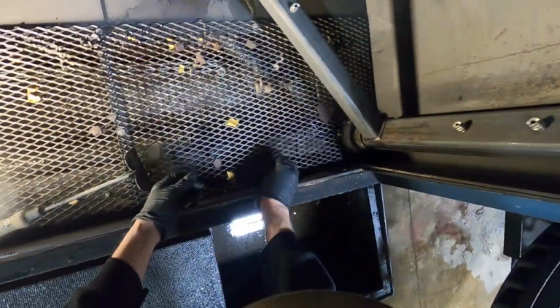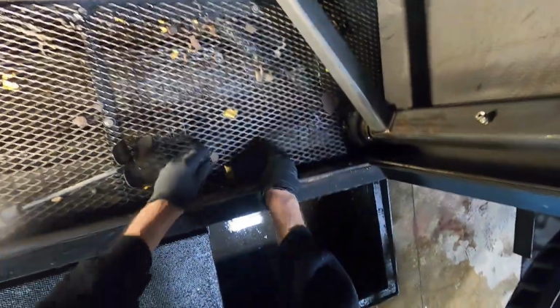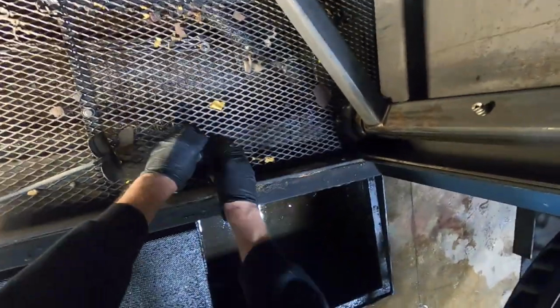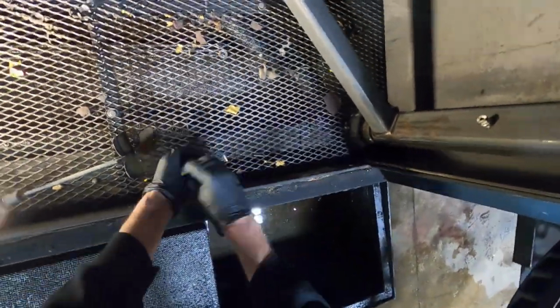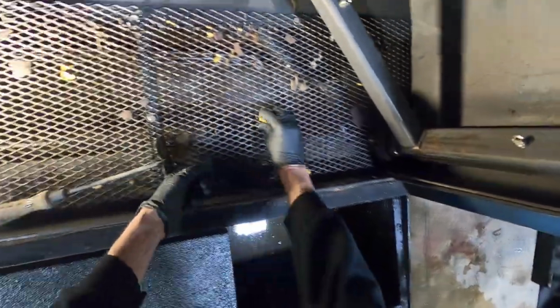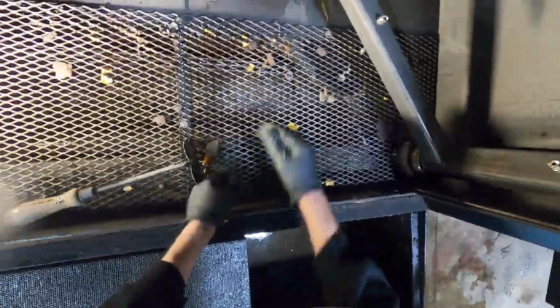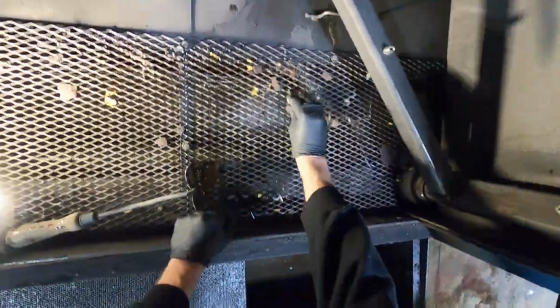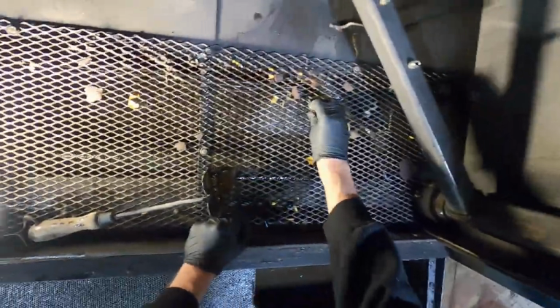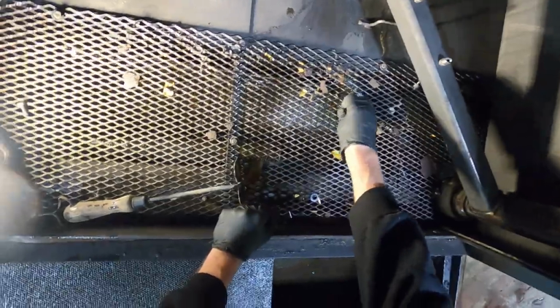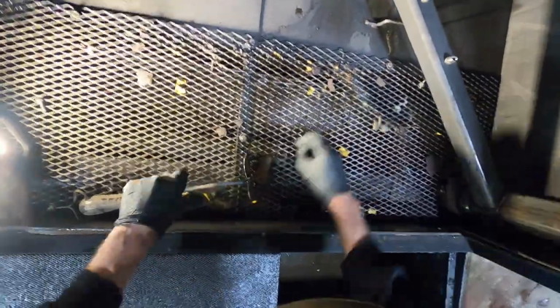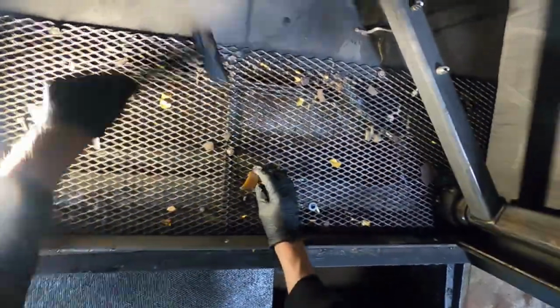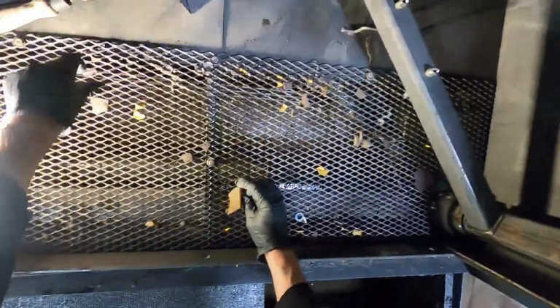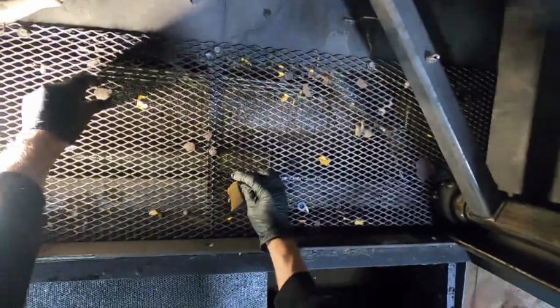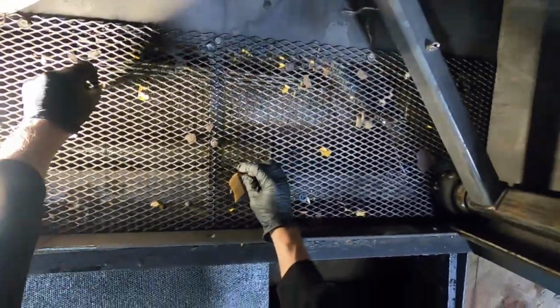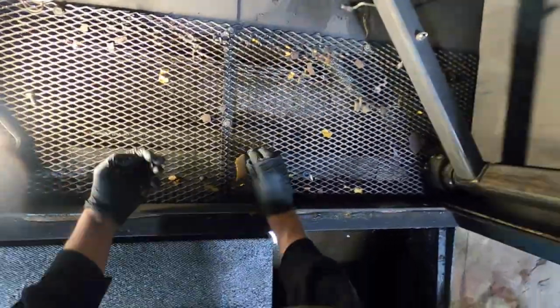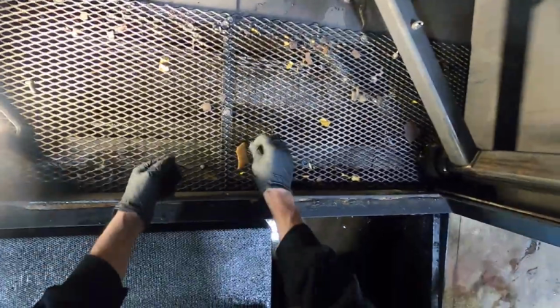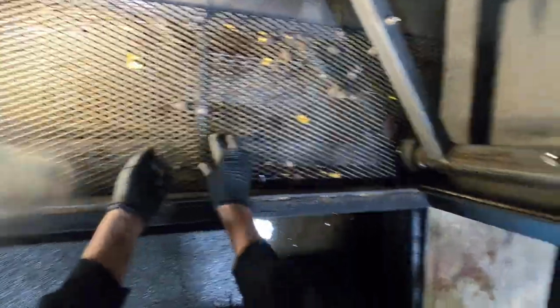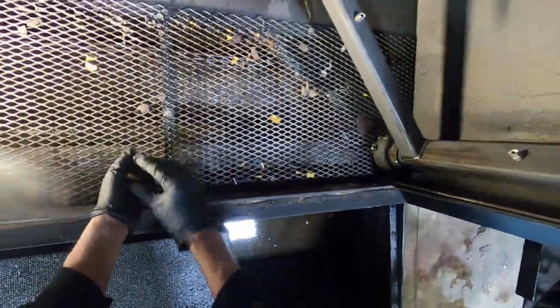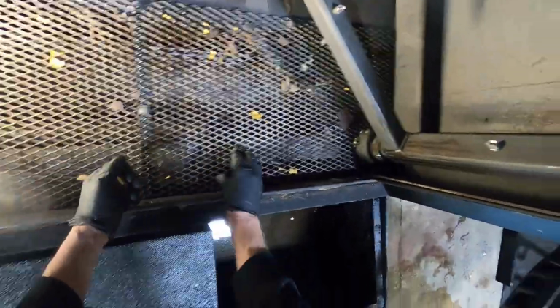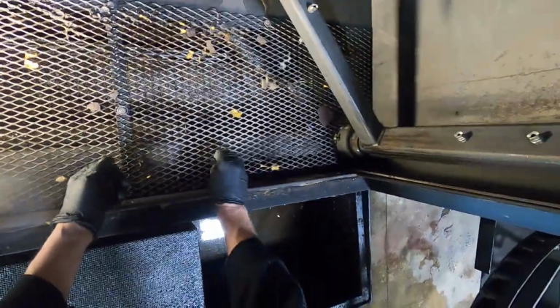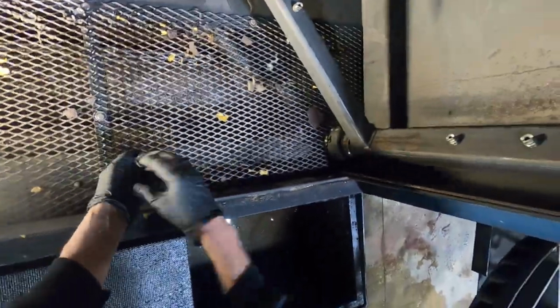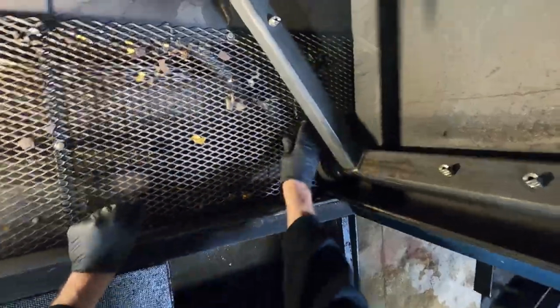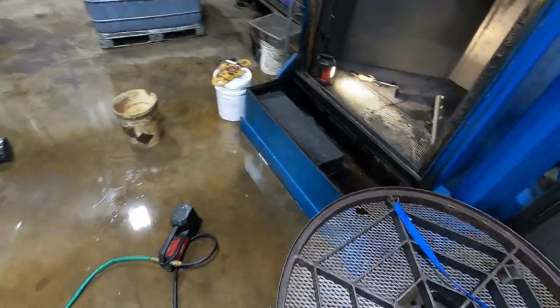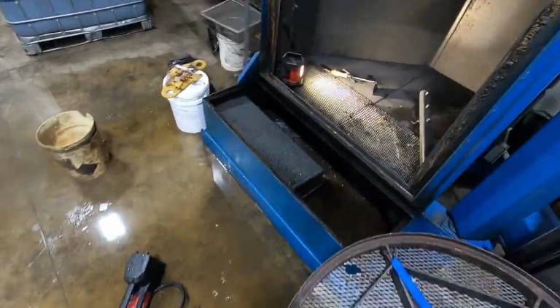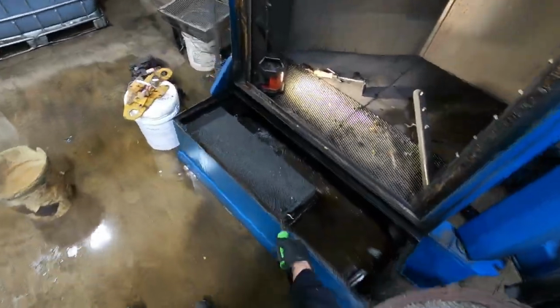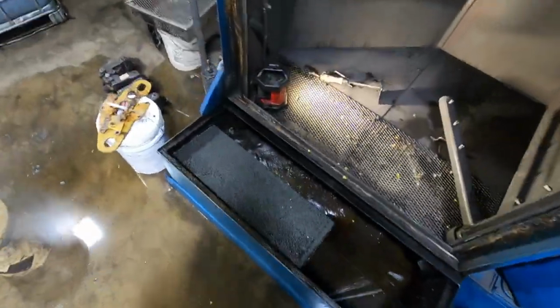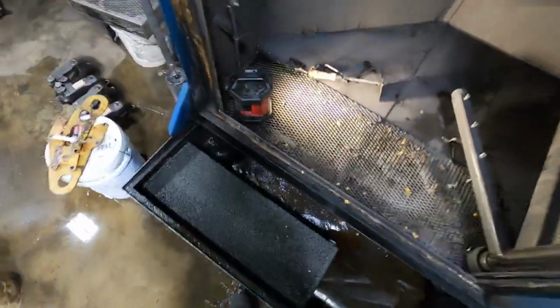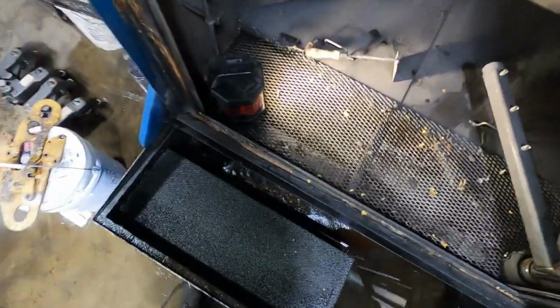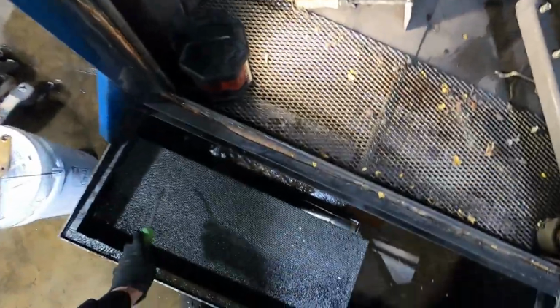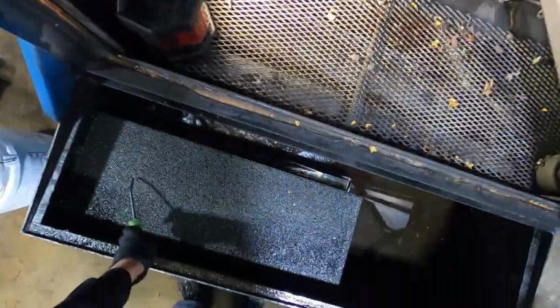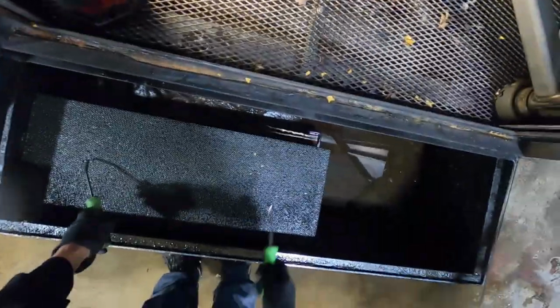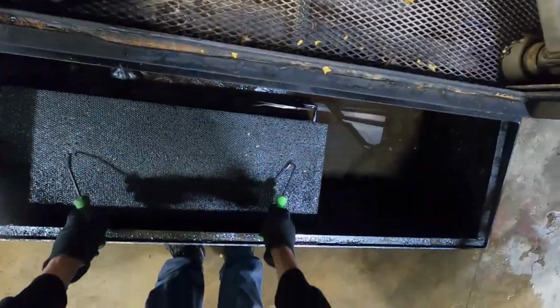First step: cleaning. Once a week or so I have to go through here and pull all the big chunks out. This screen here isn't too bad, but I just cleaned it — I do that about once every month or two.